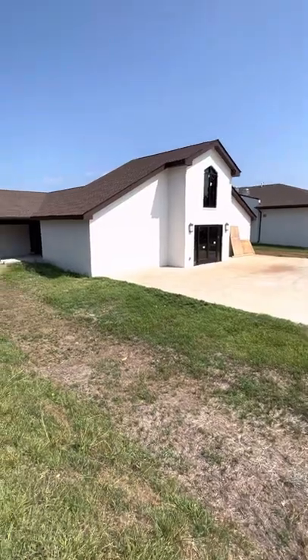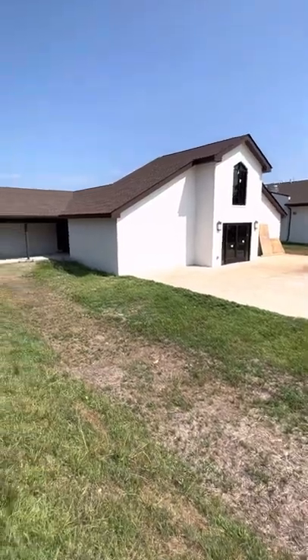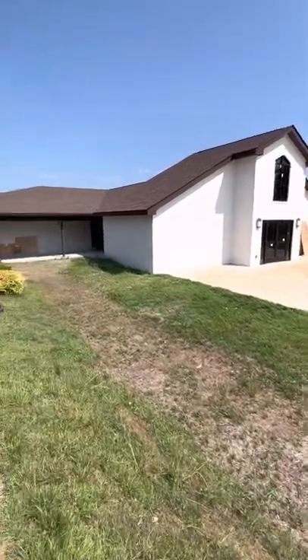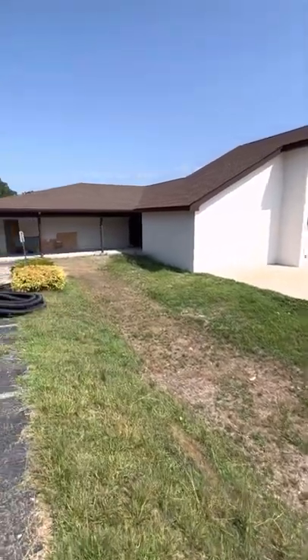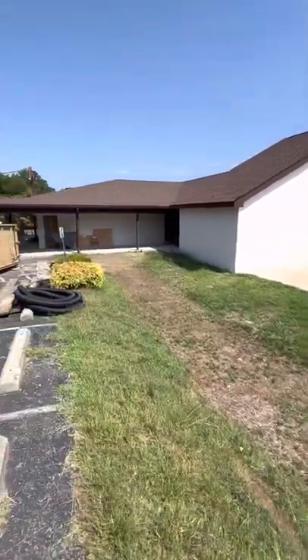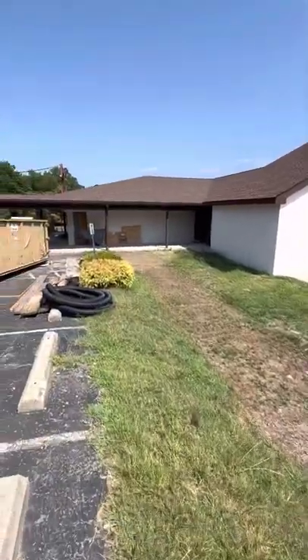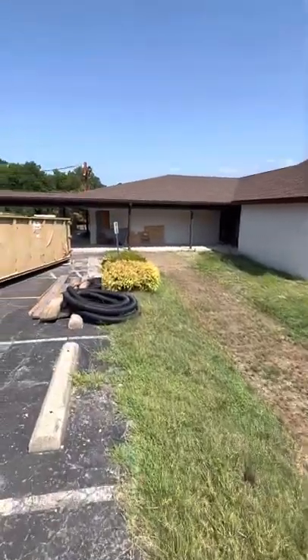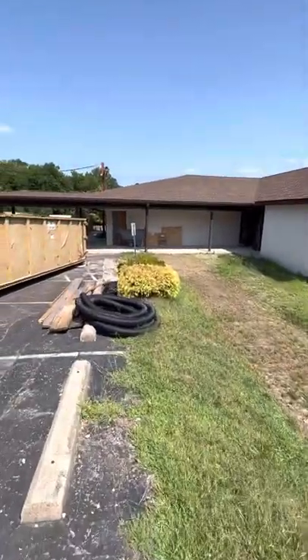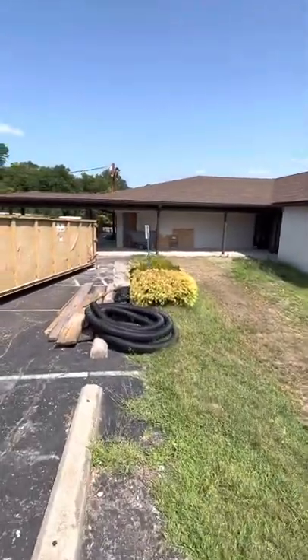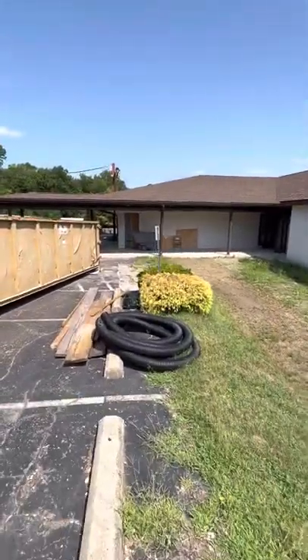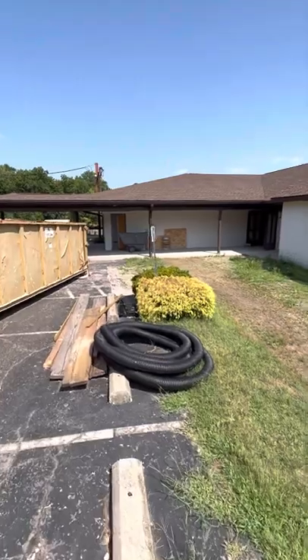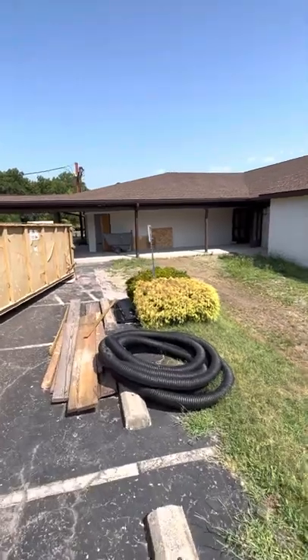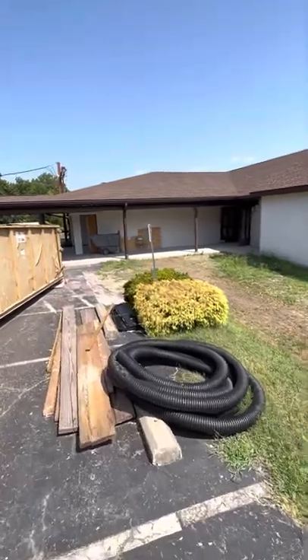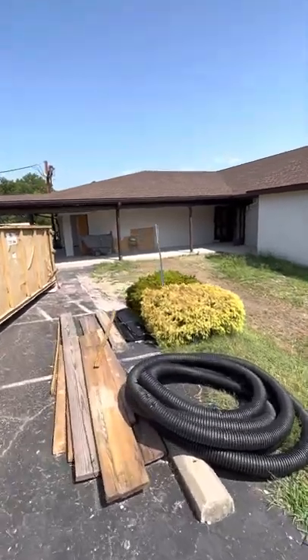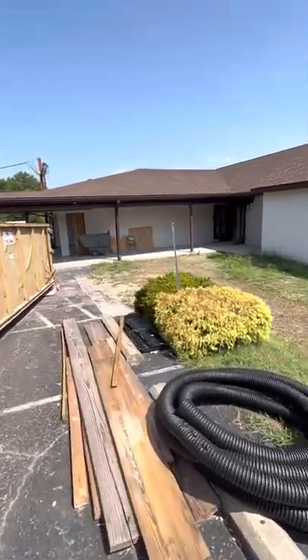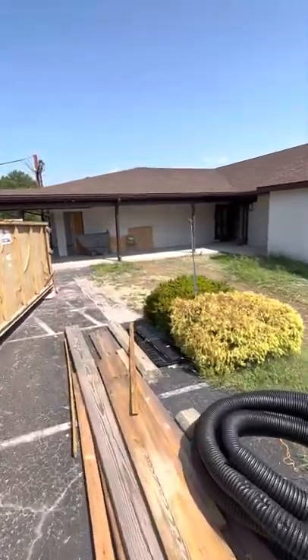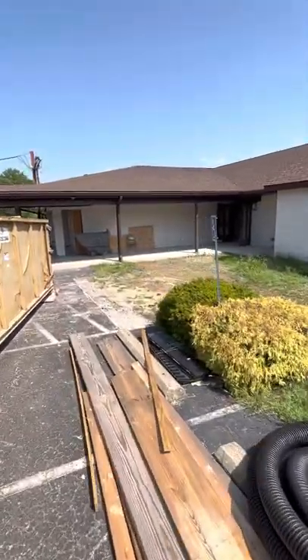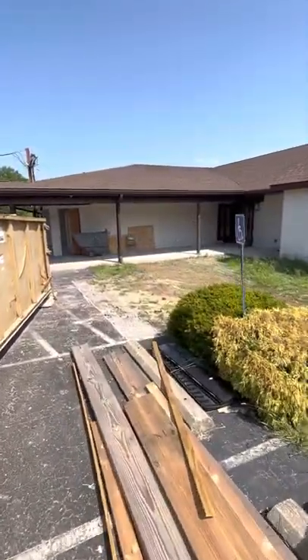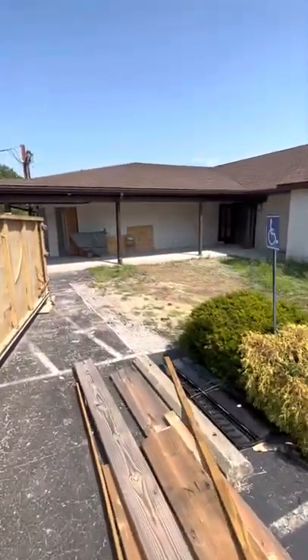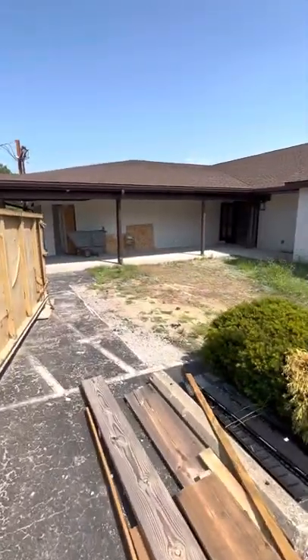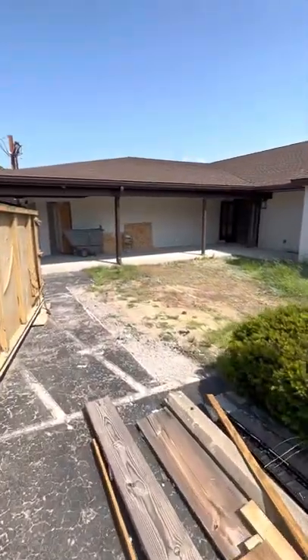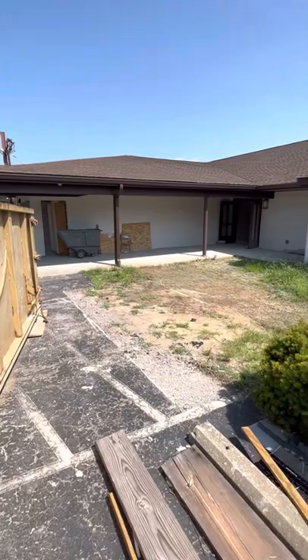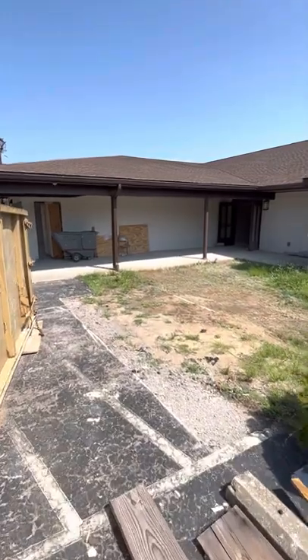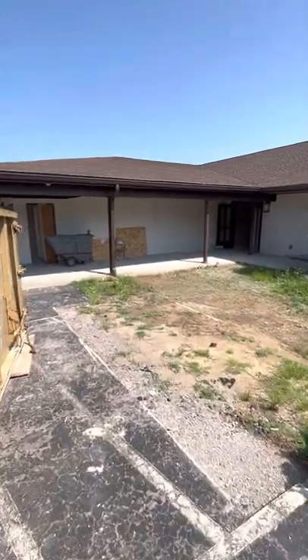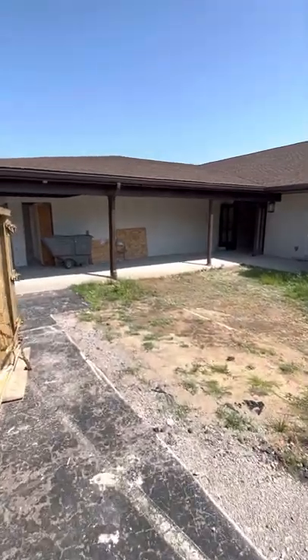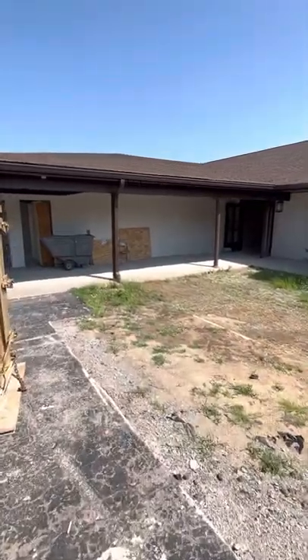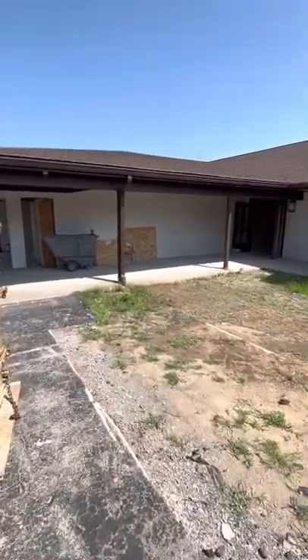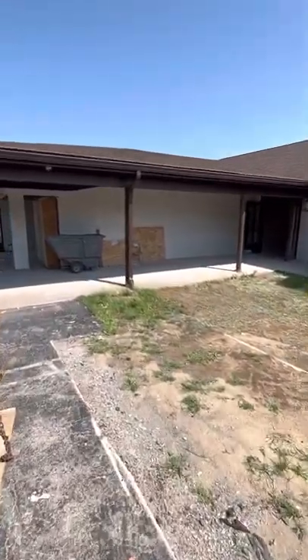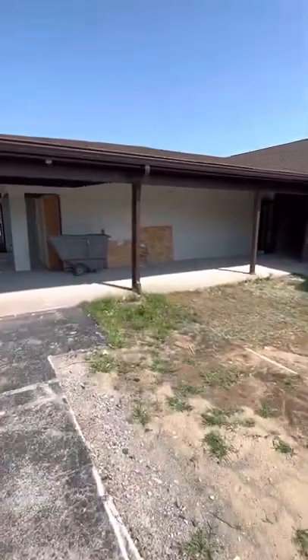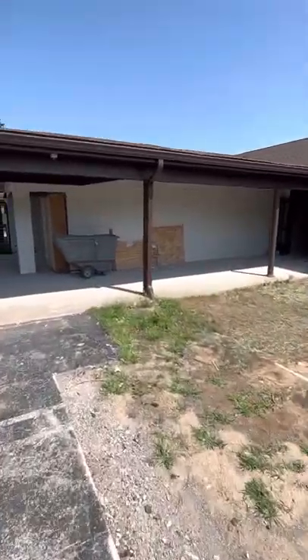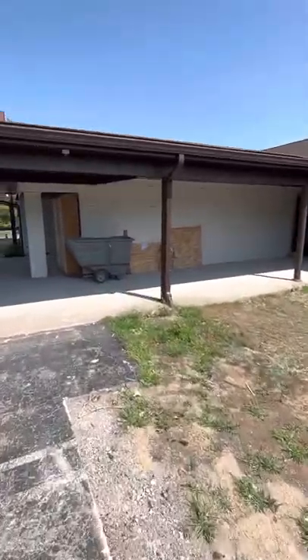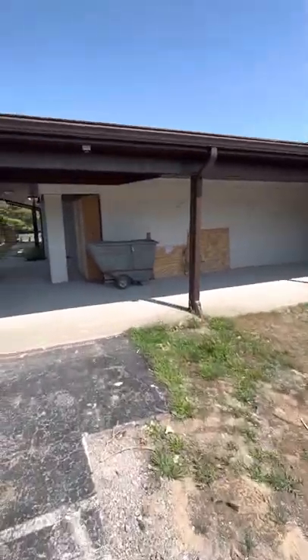Just wanted to do a fairly quick video — probably a few minutes long — just to let people see the updates so far. We are six weeks from today from getting occupancy, if things continue to go well. August 19th is that date.